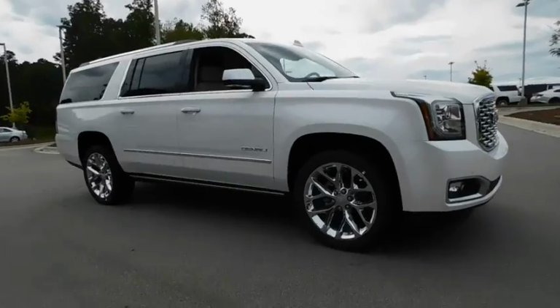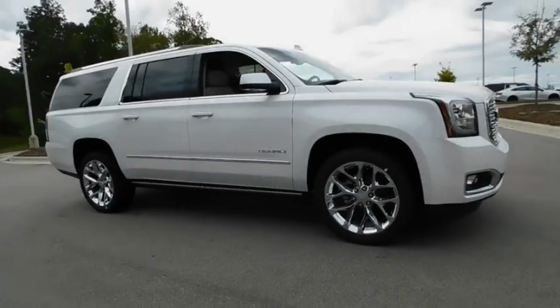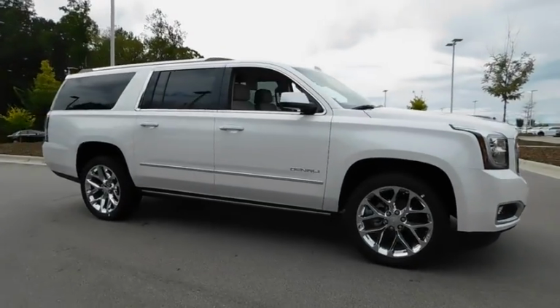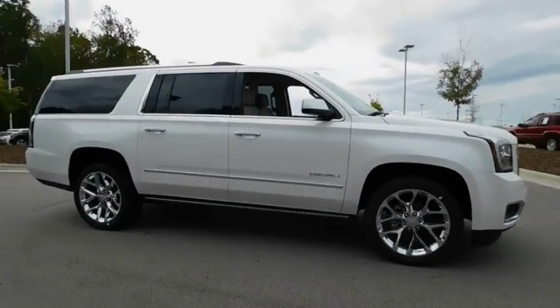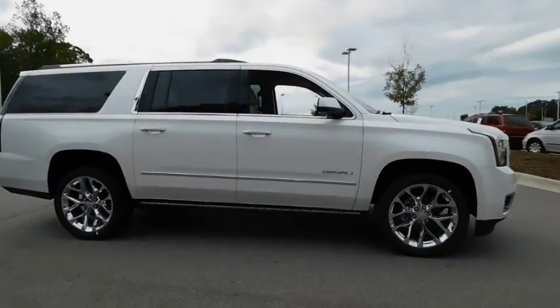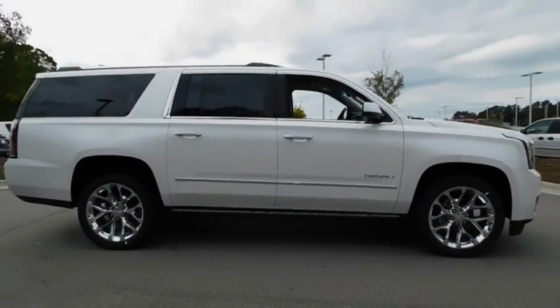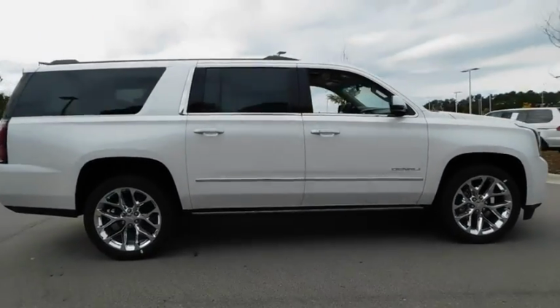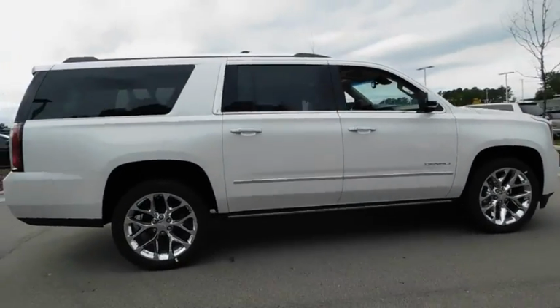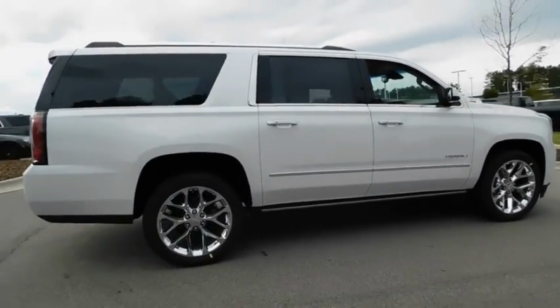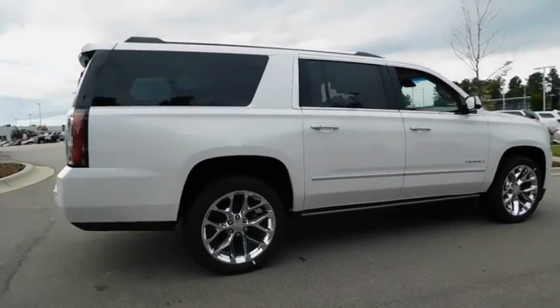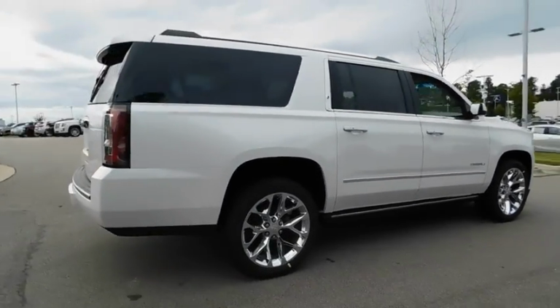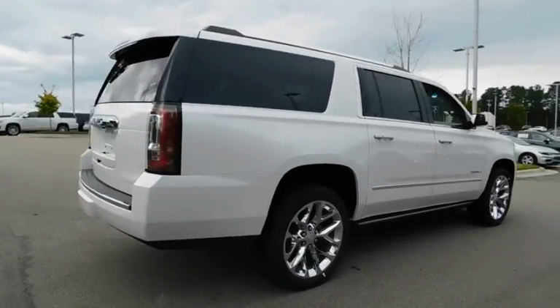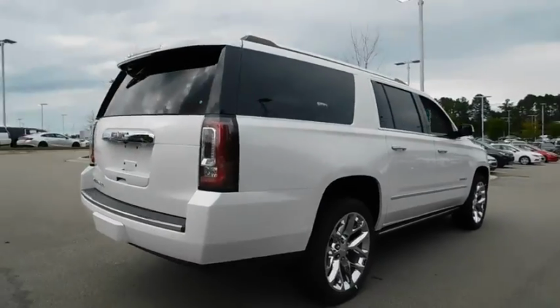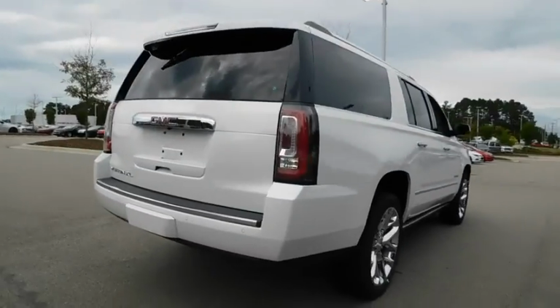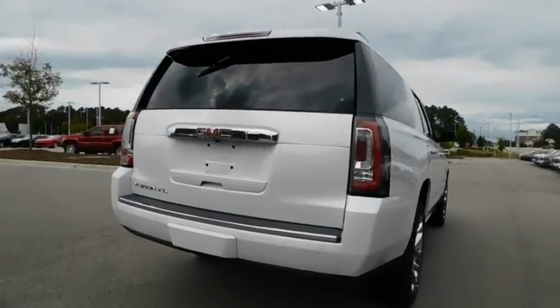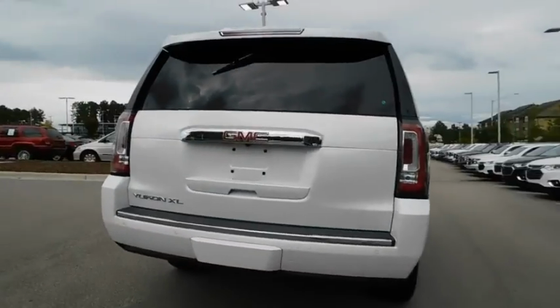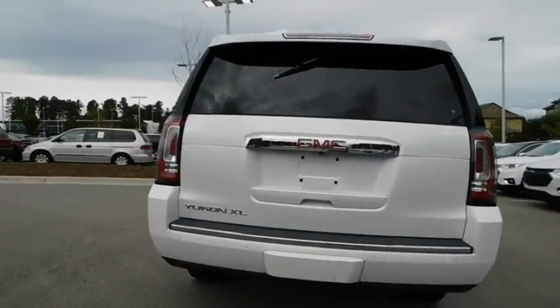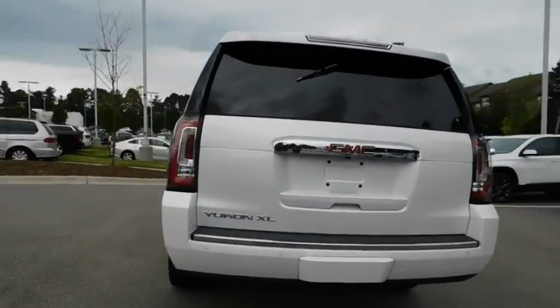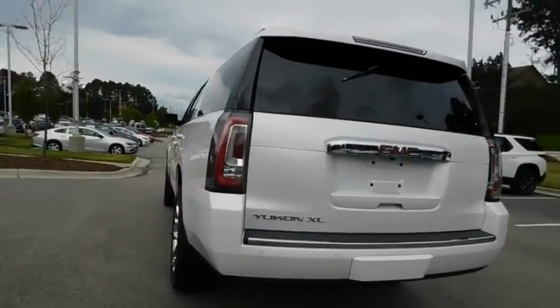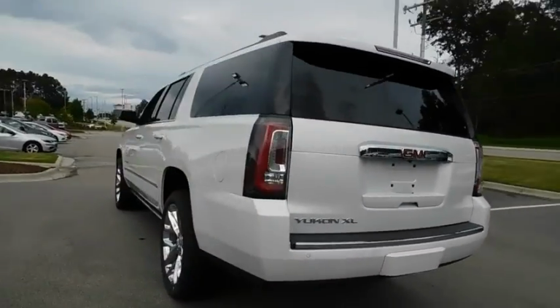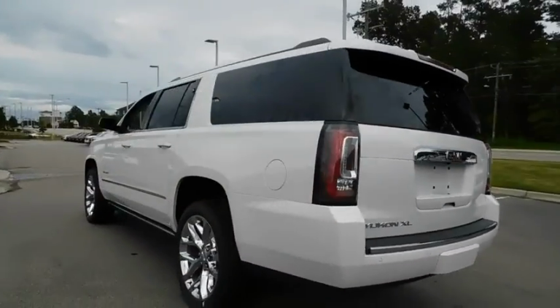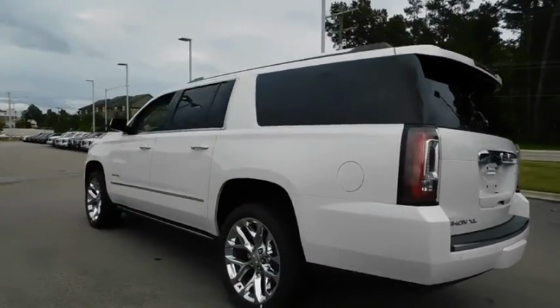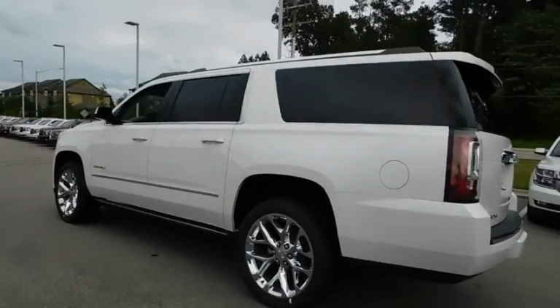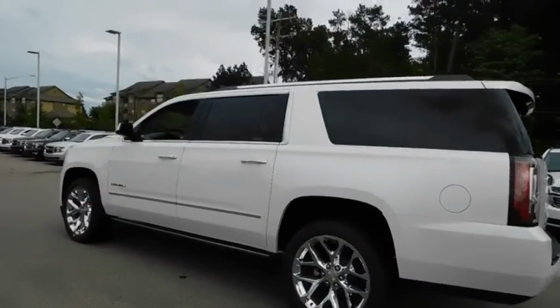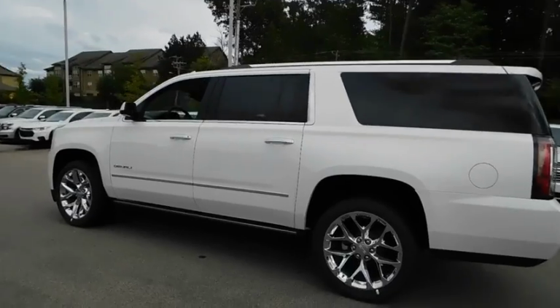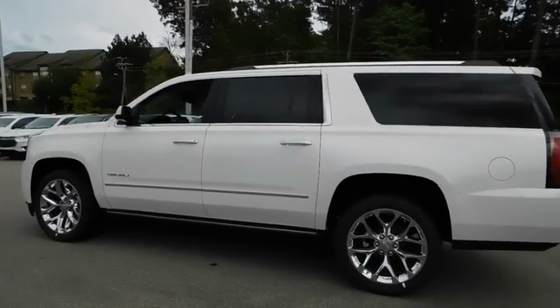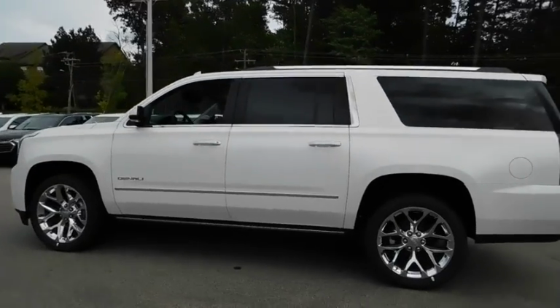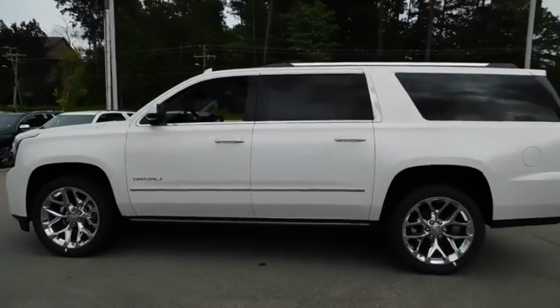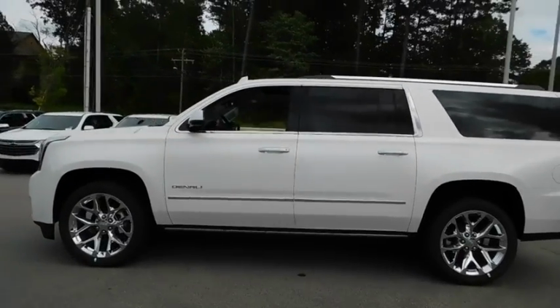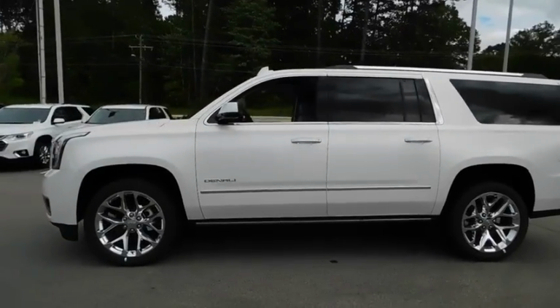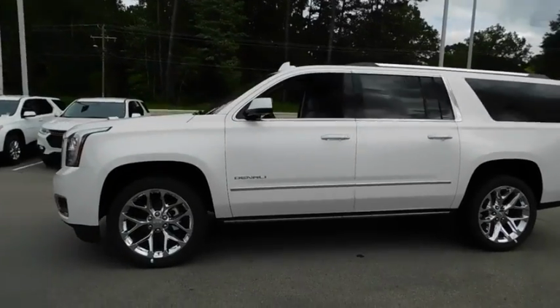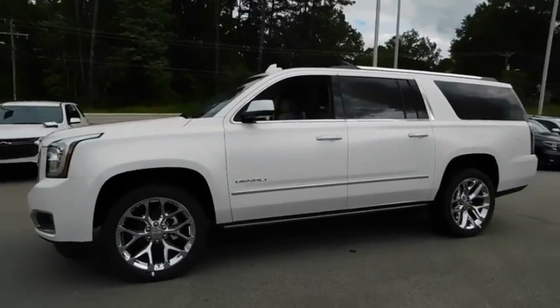2019 GMC Yukon XL. The GMC Yukon XL is a great choice for families who need a full-size SUV with maximum seating. The looks don't hurt either. Here are some of this vehicle's great options.